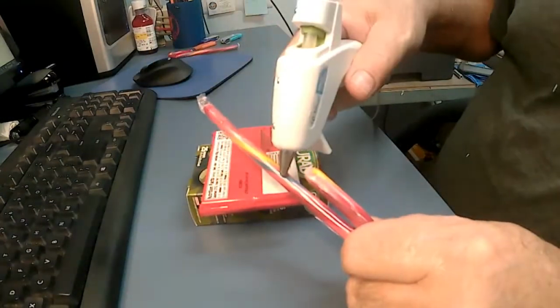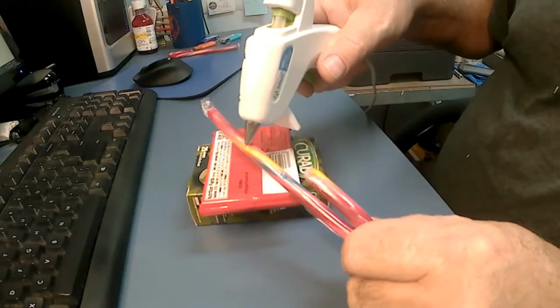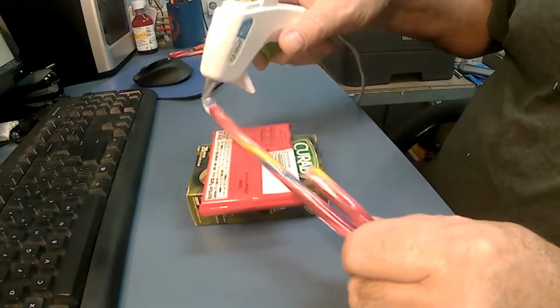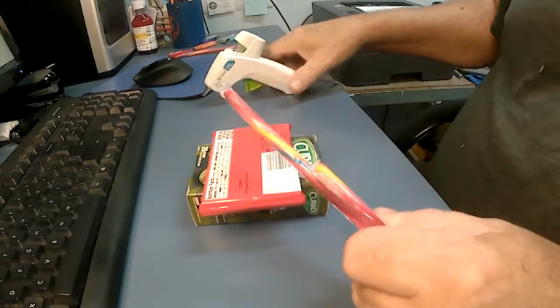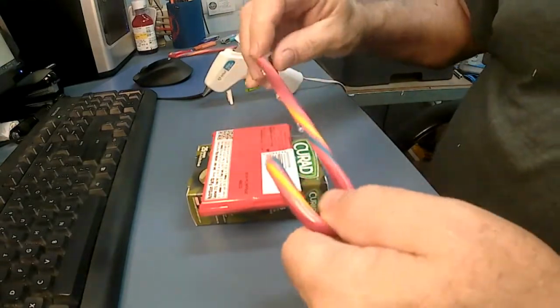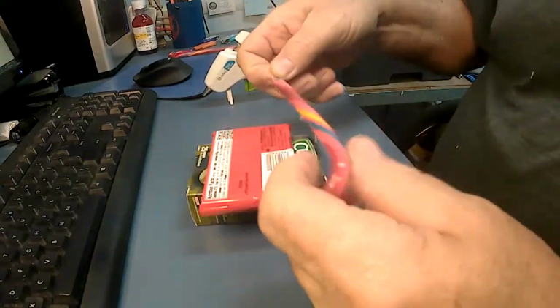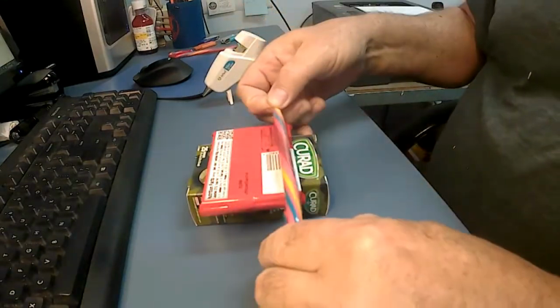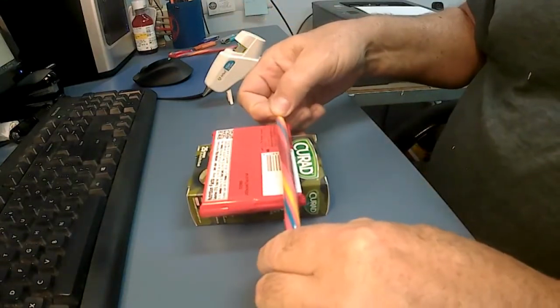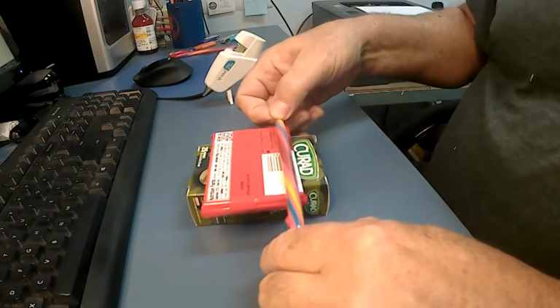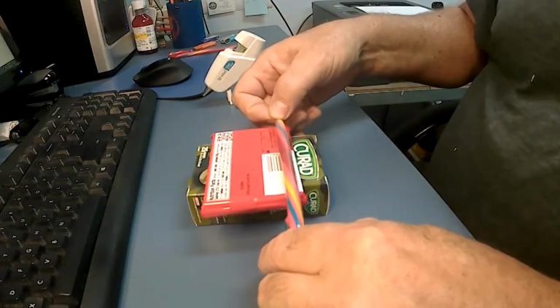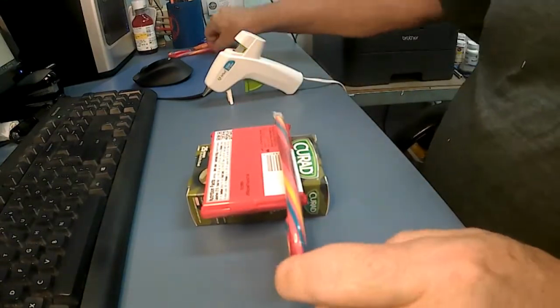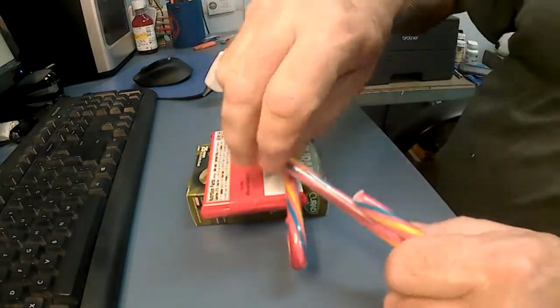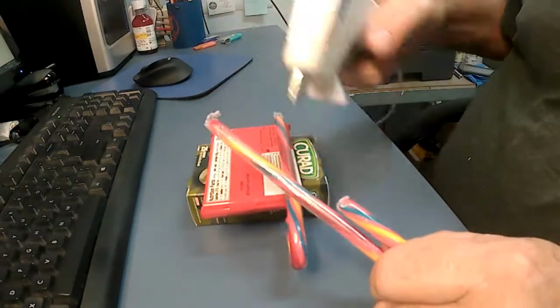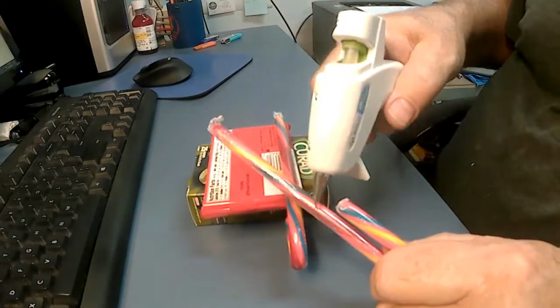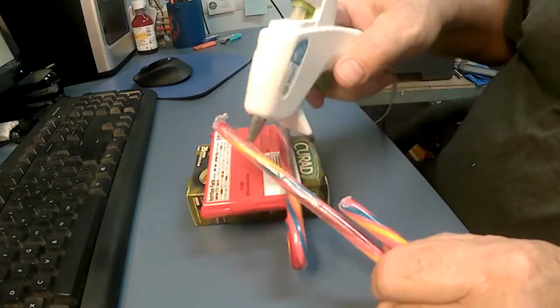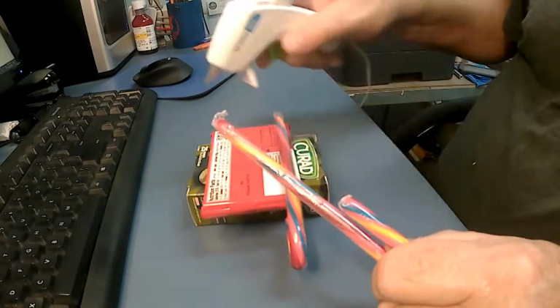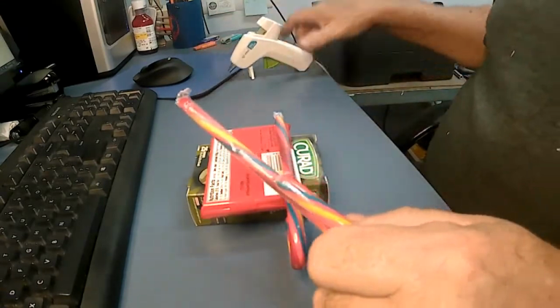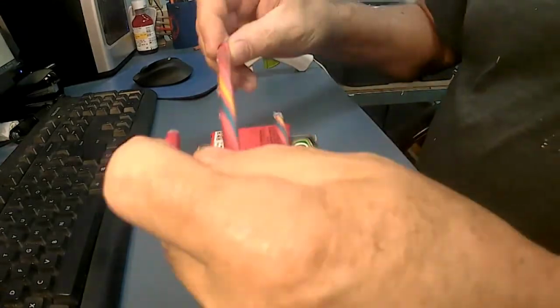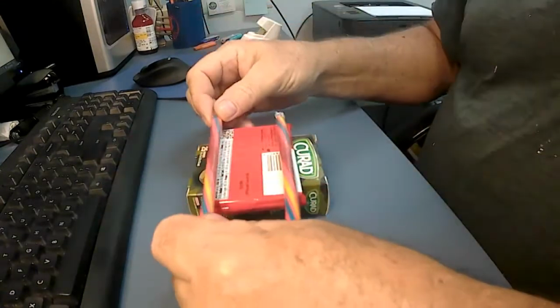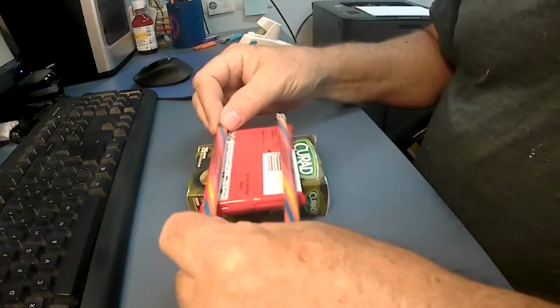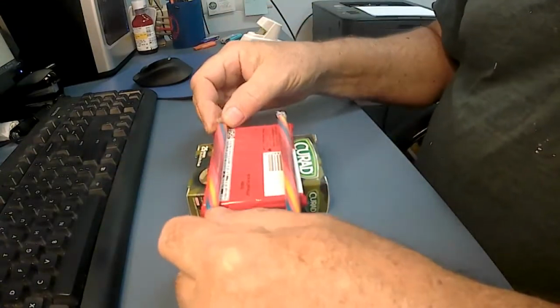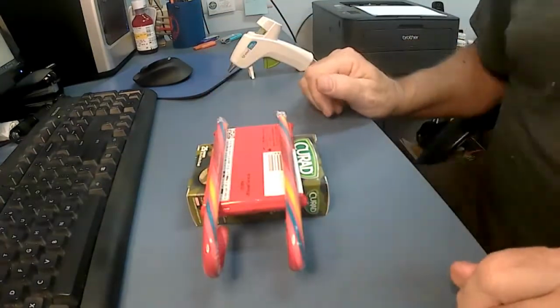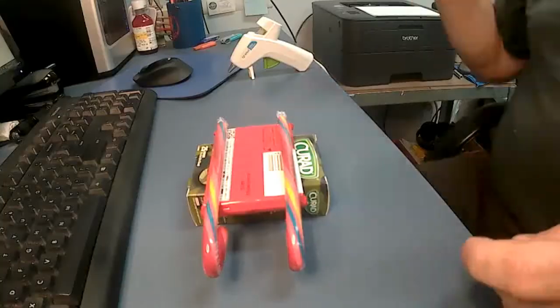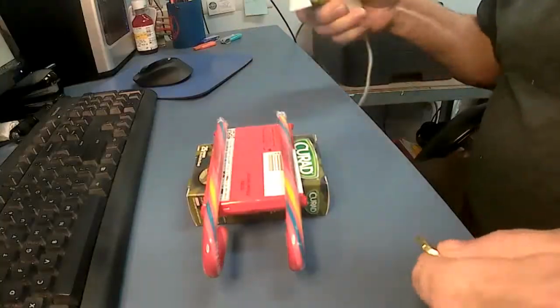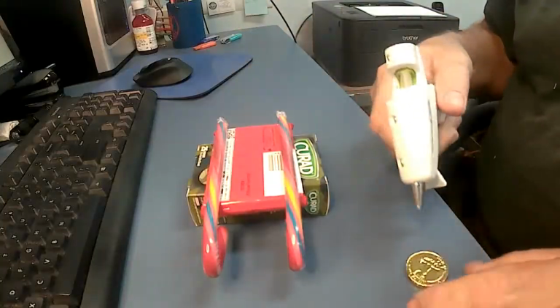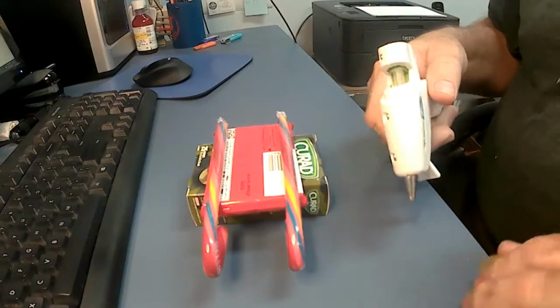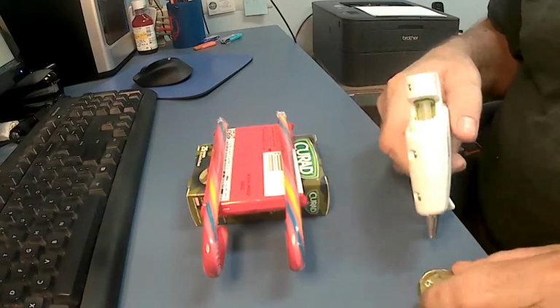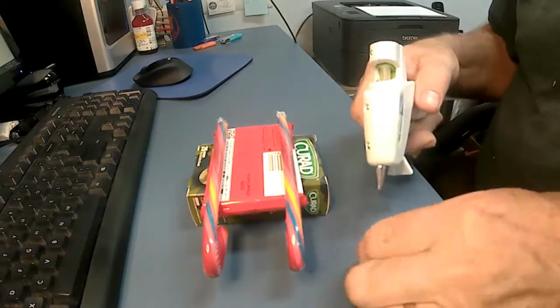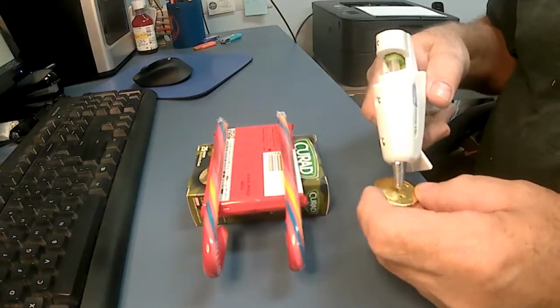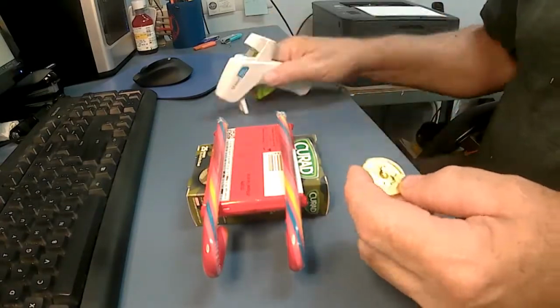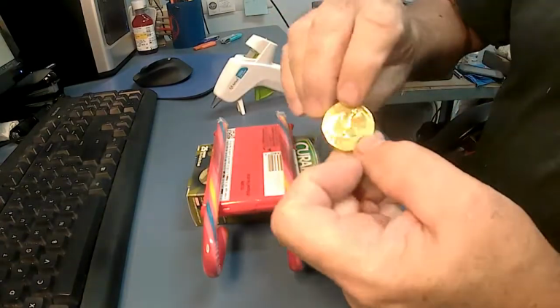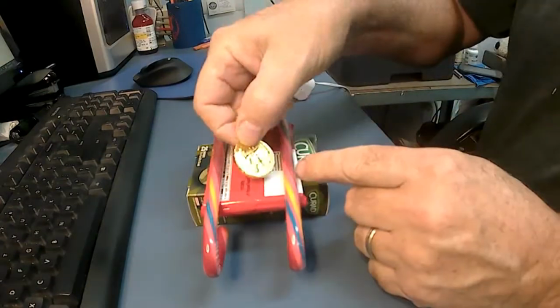We'll use hot glue to attach everything together. The trick is to use enough glue to hold things together without melting the chocolate. While the sleigh is upside down, we'll go ahead and add the chocolate coins.